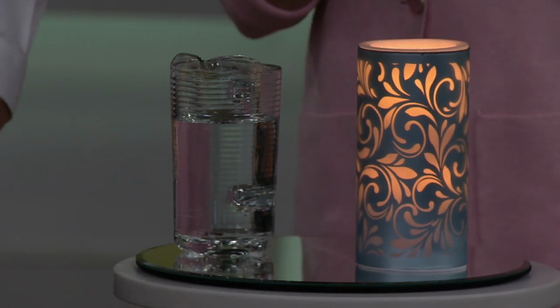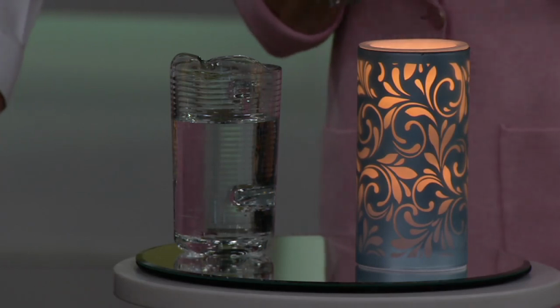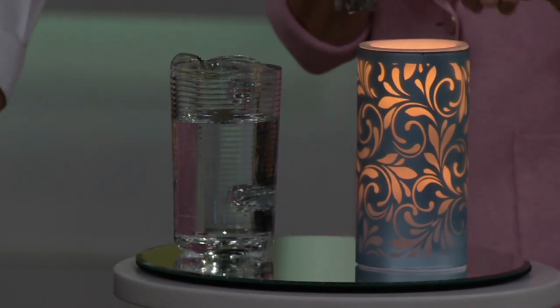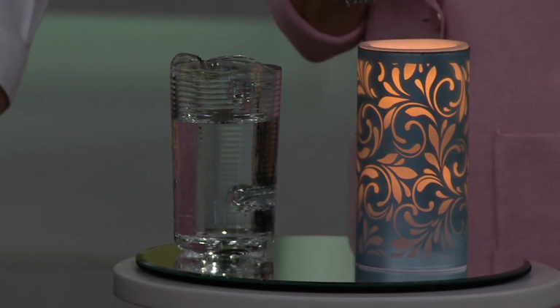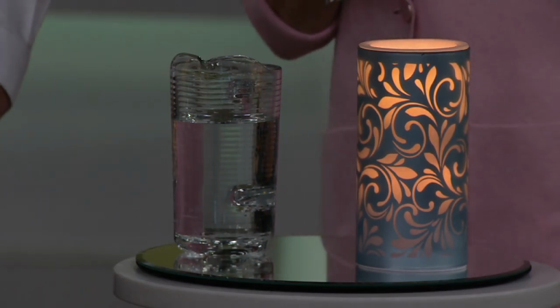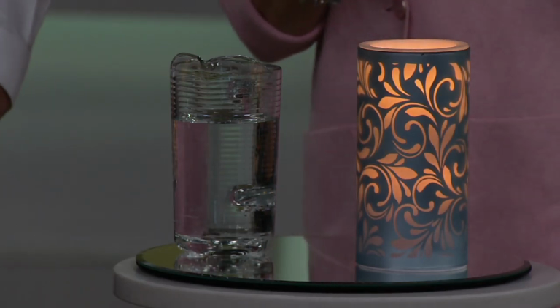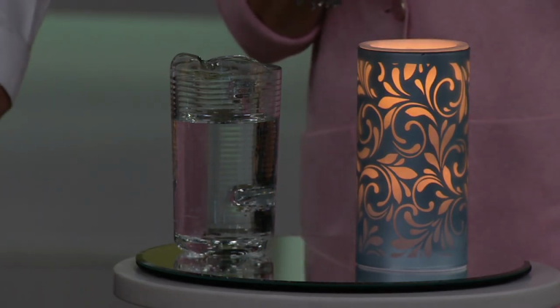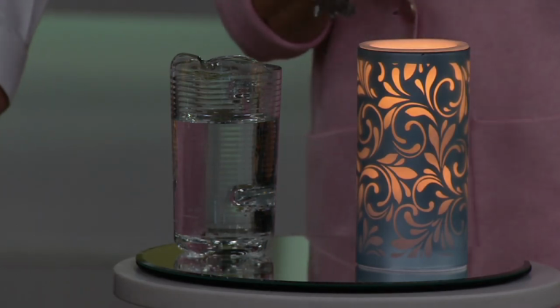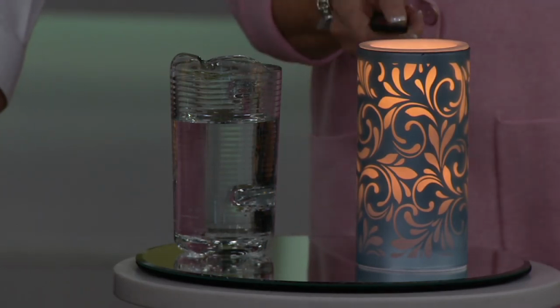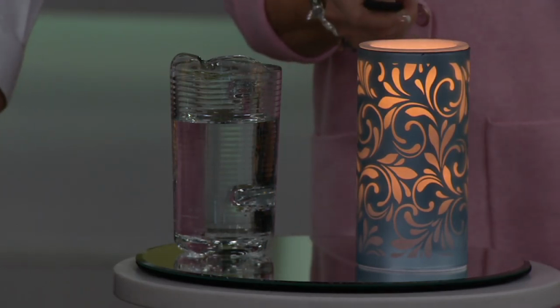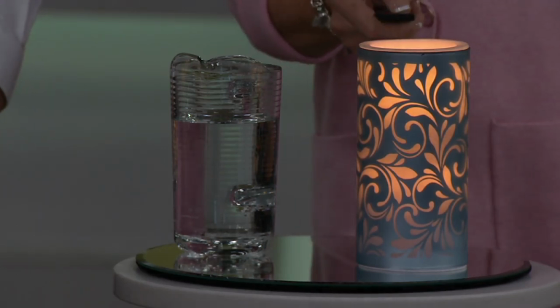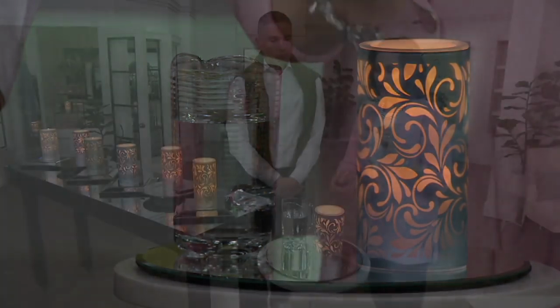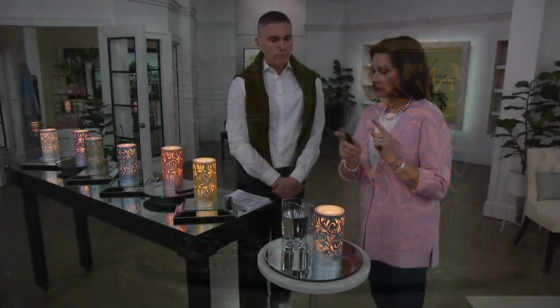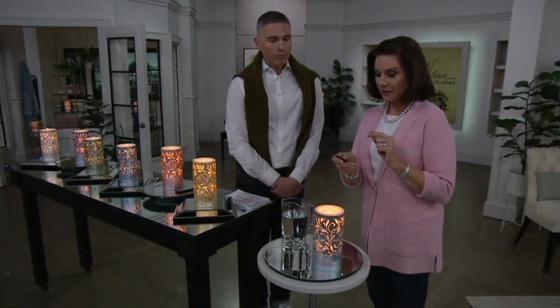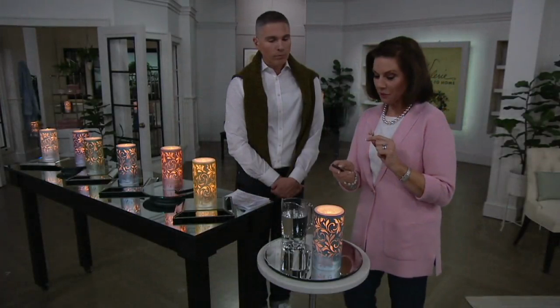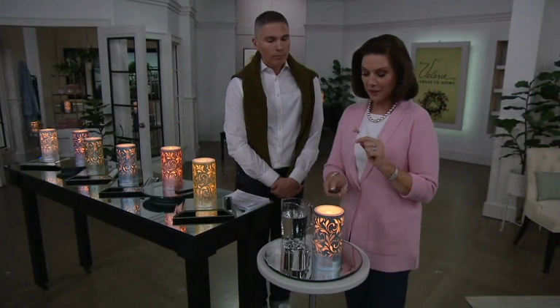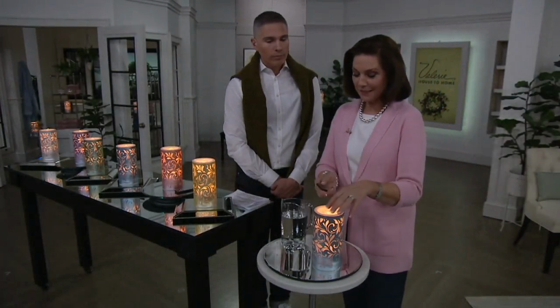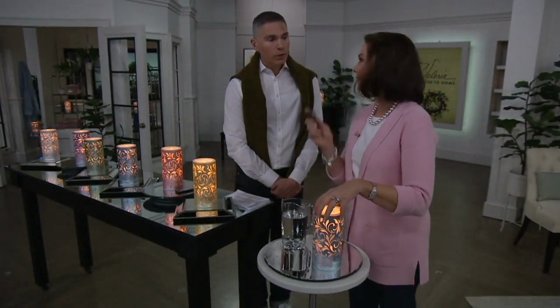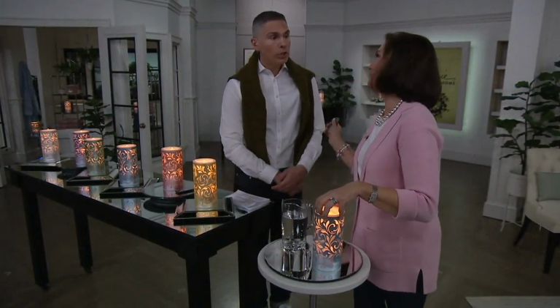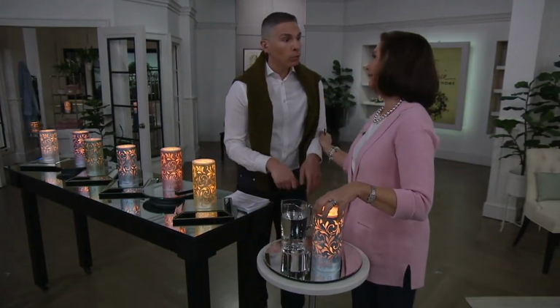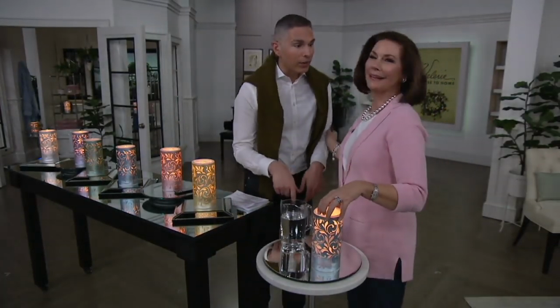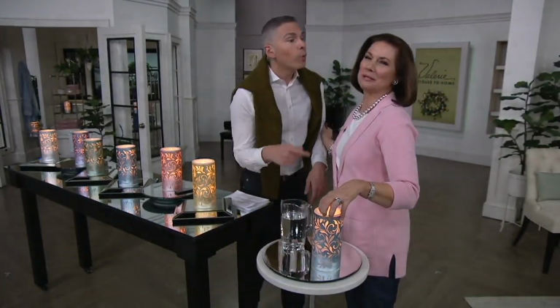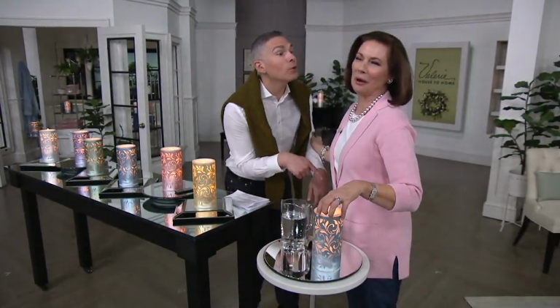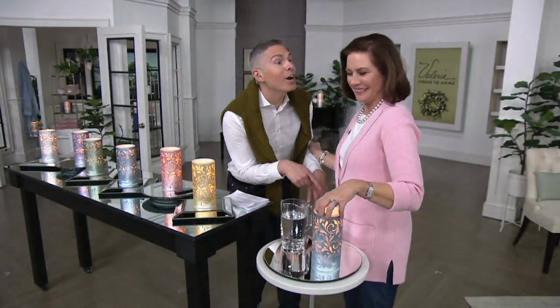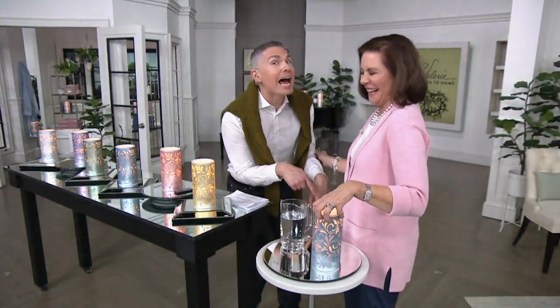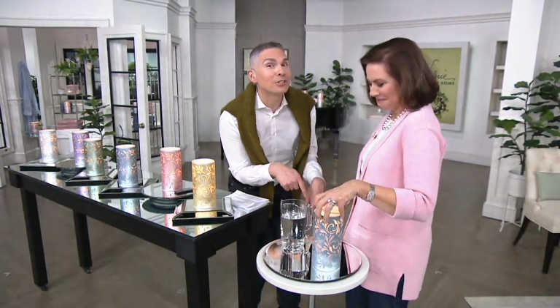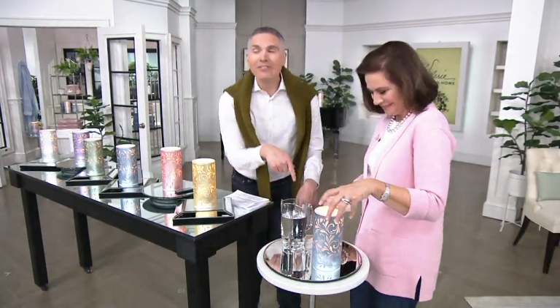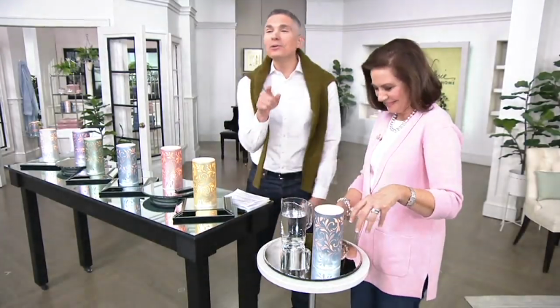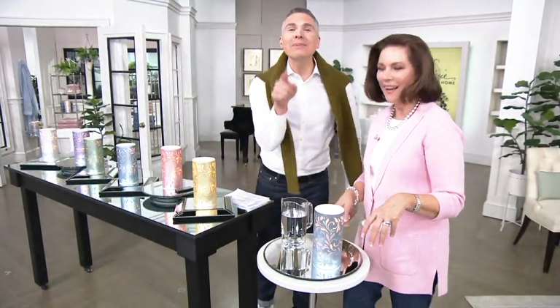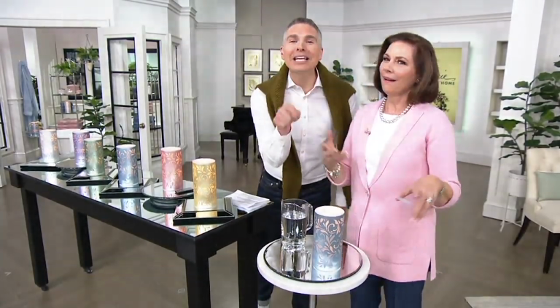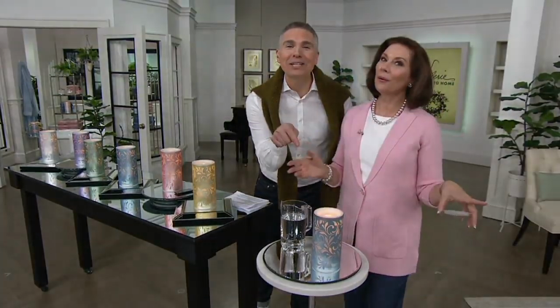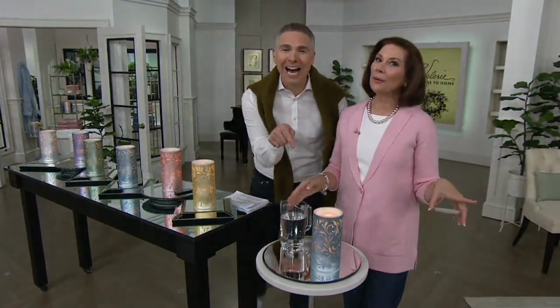But when I move it to my bathroom, I very much want the fountain. And you know what I'm realizing? You didn't put the water in — we poured the water out. Valerie was showing me how easy it was.